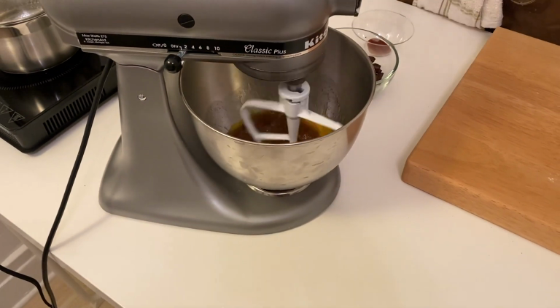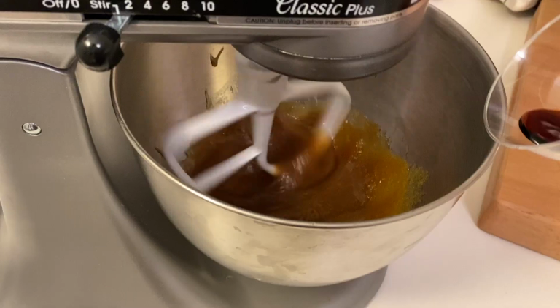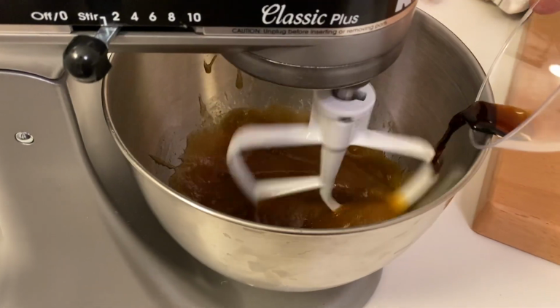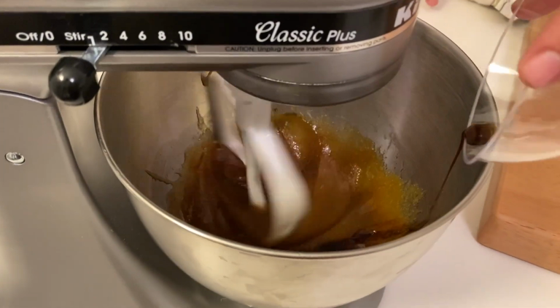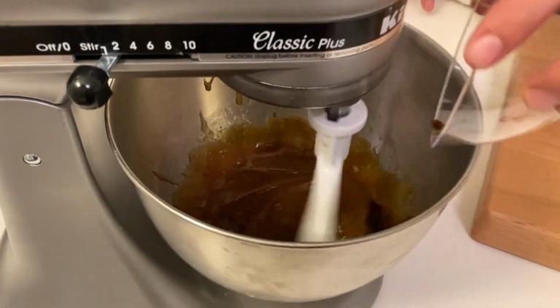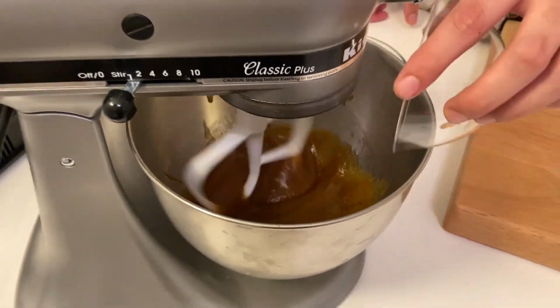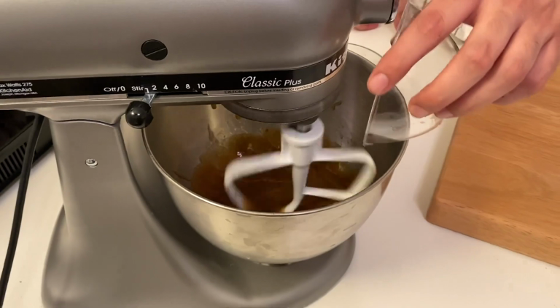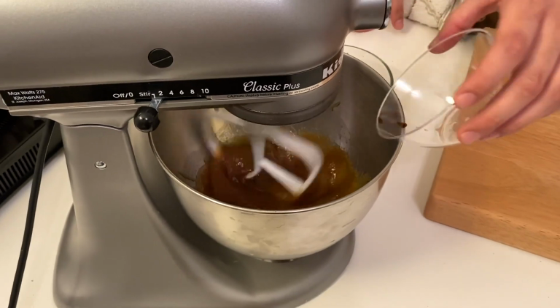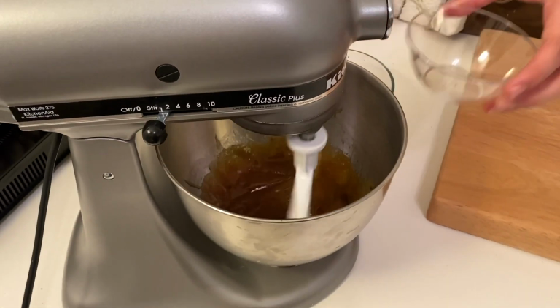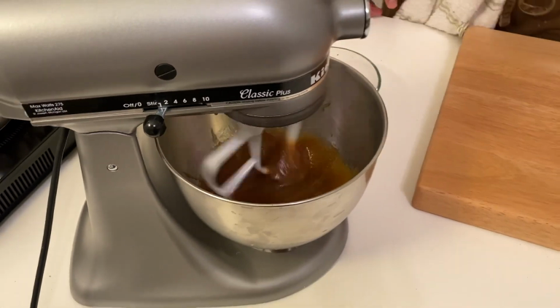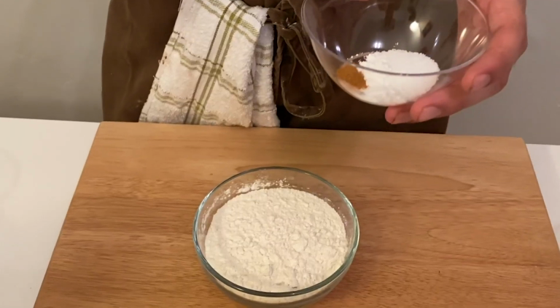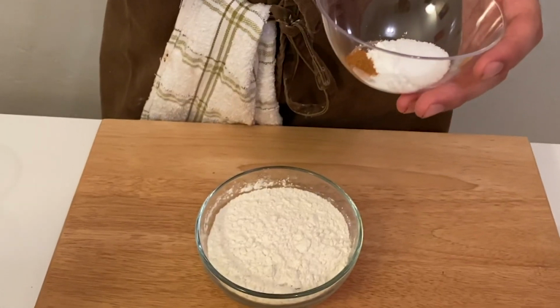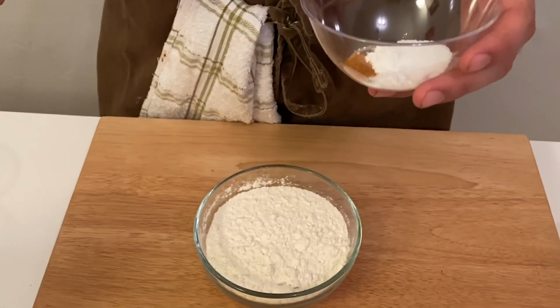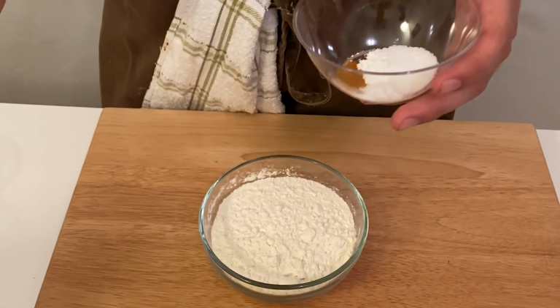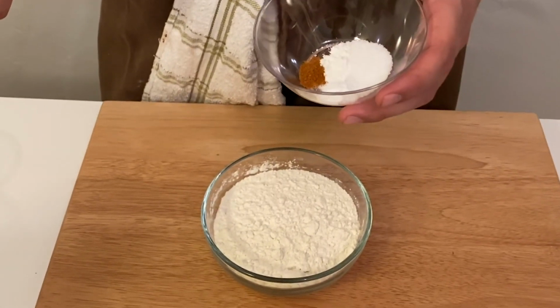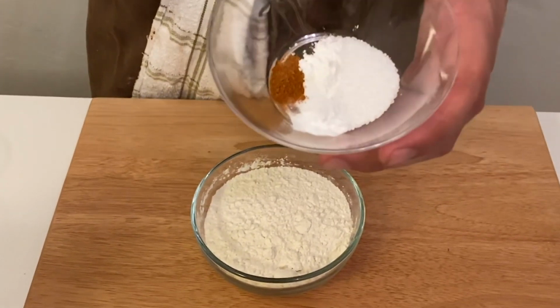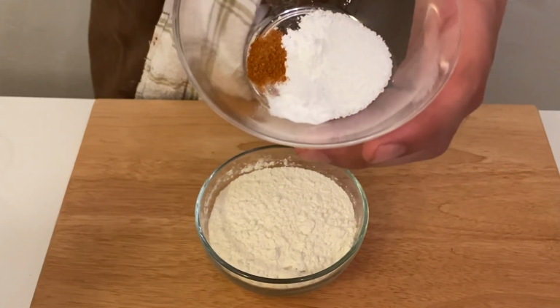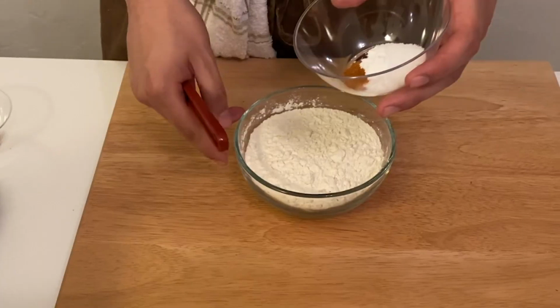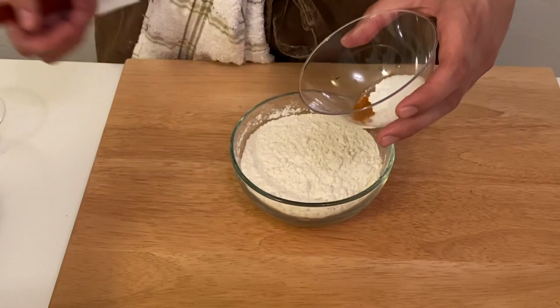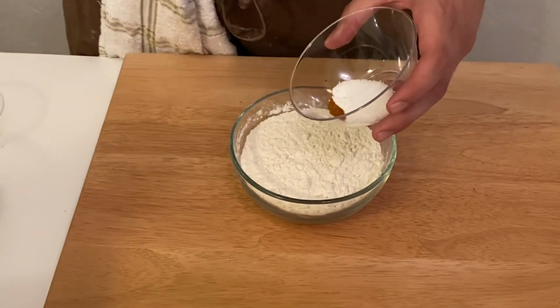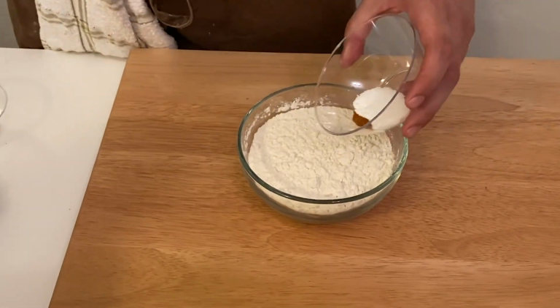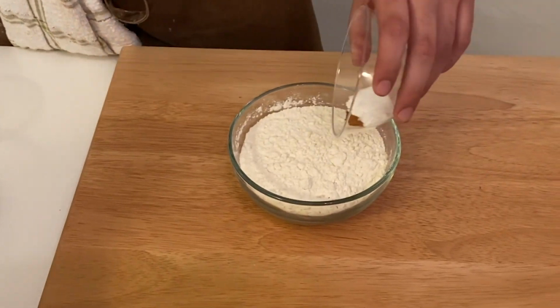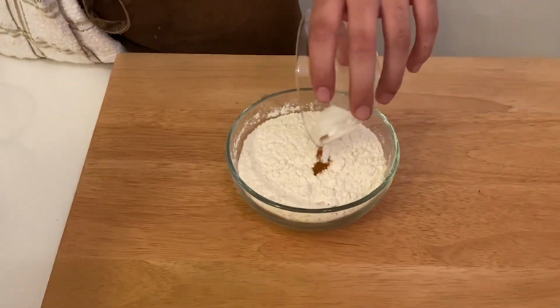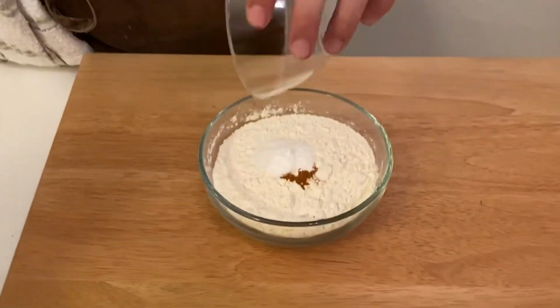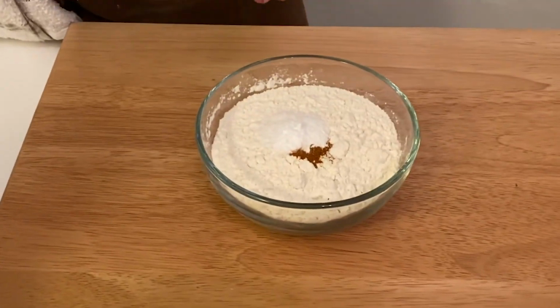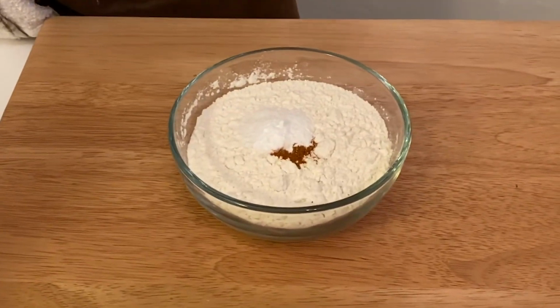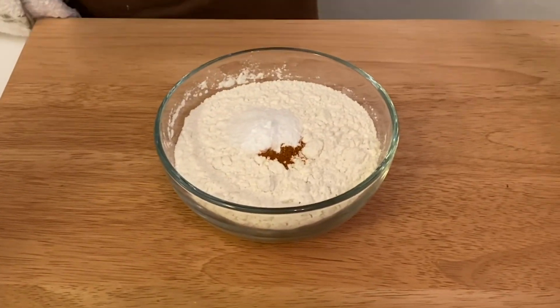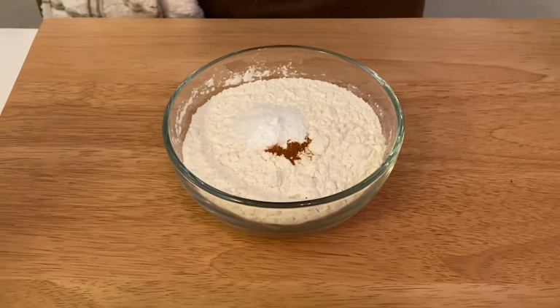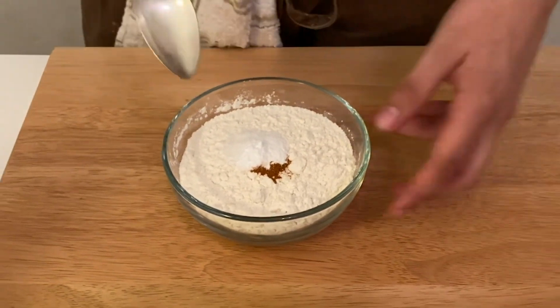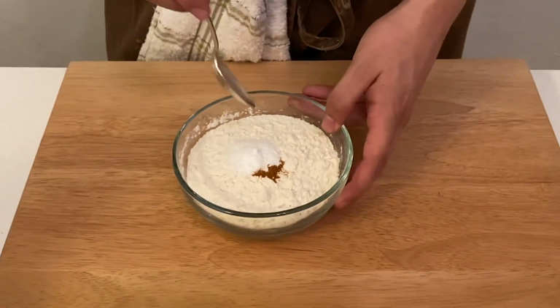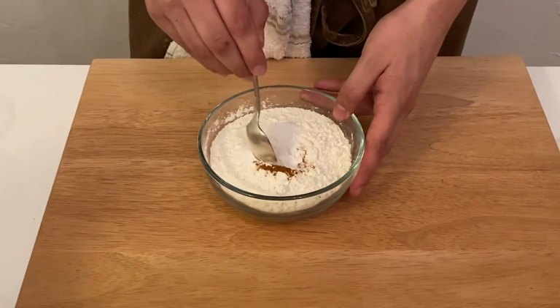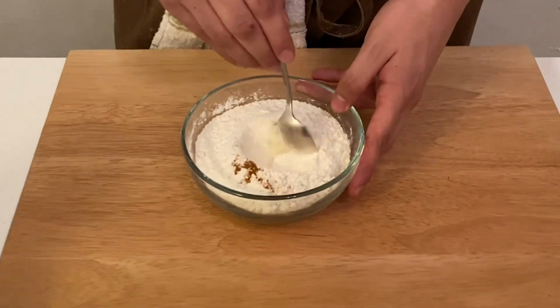As soon as I start mixing my egg, that's when I add my vanilla extract. Then in a separate bowl I mix together my flour, baking soda, baking powder, salt, and chile de arbol powder.